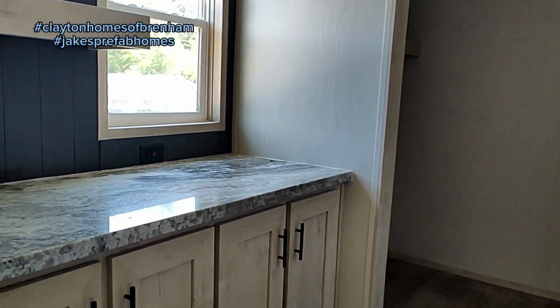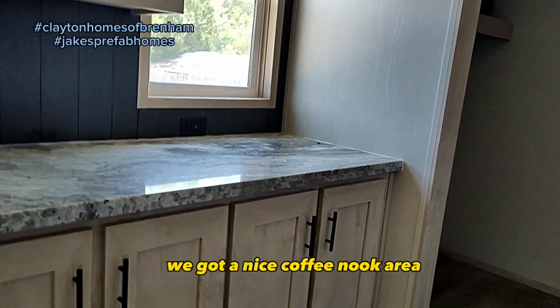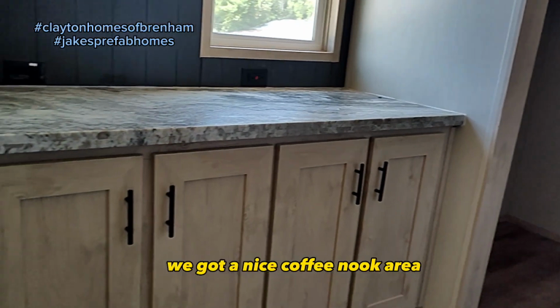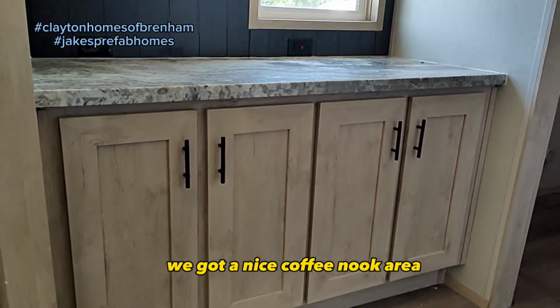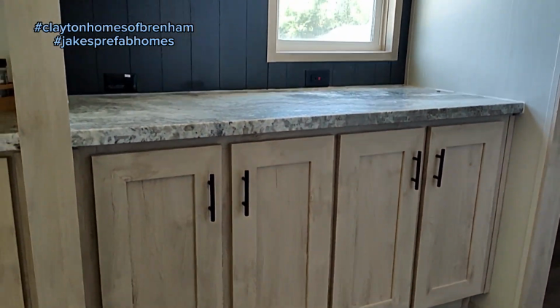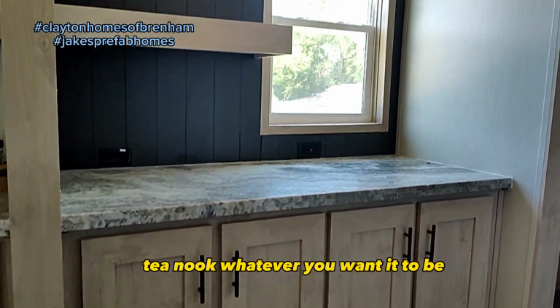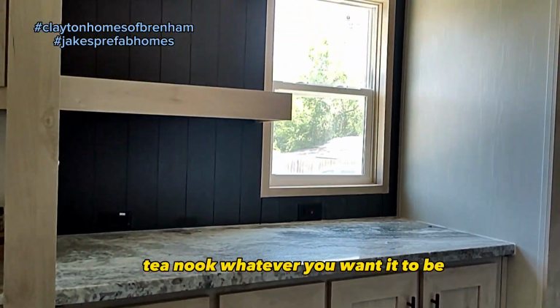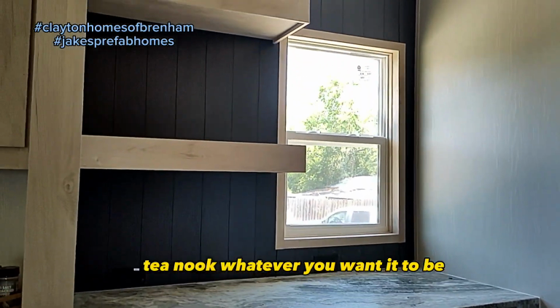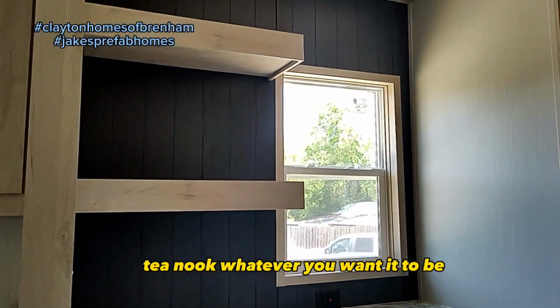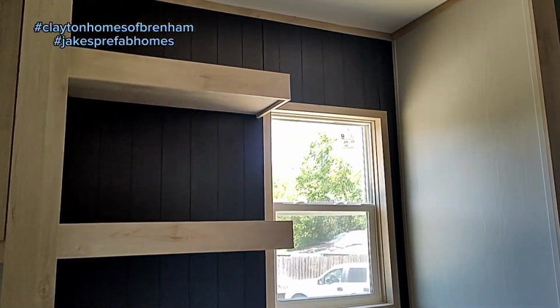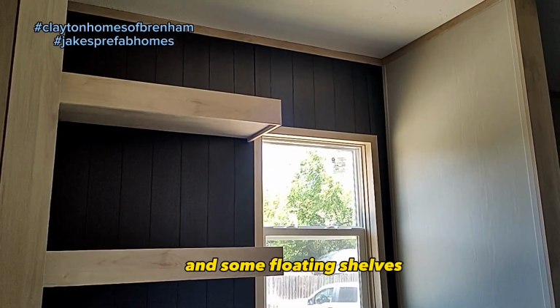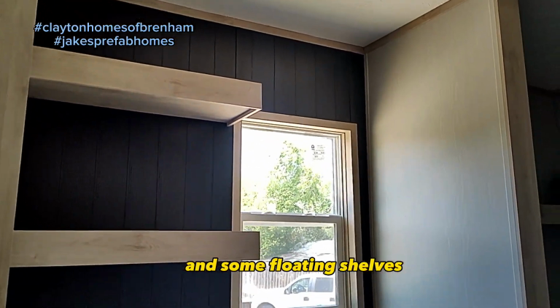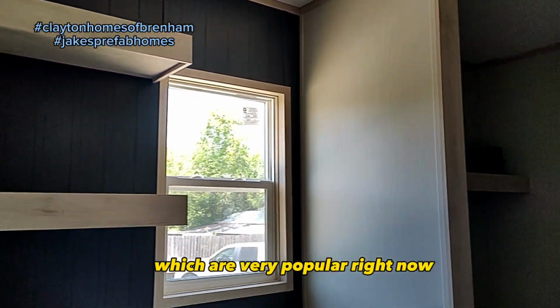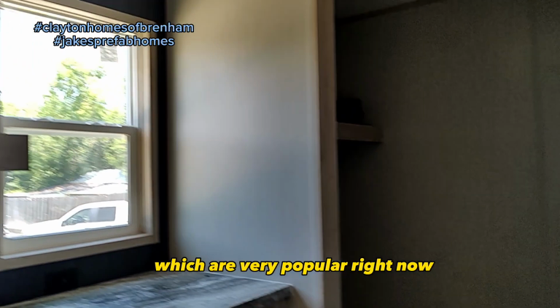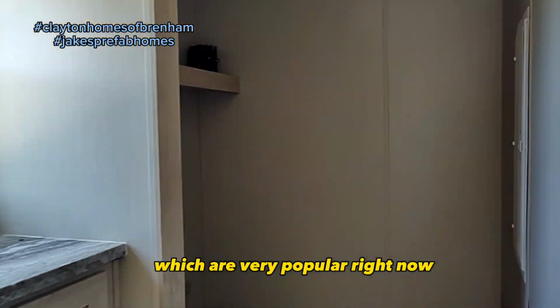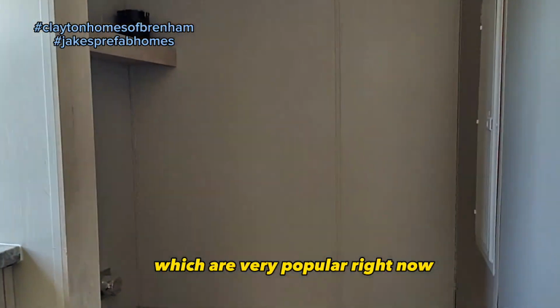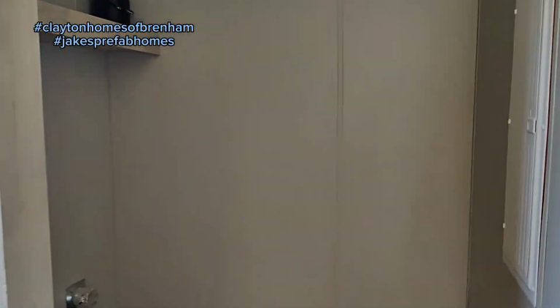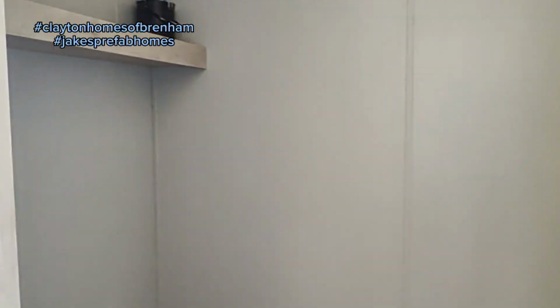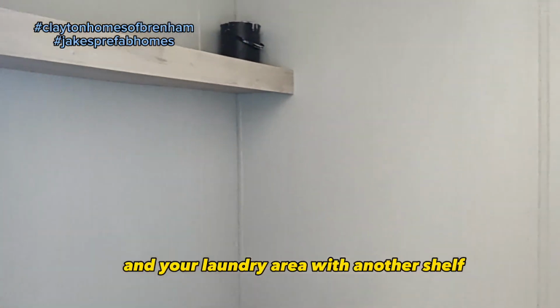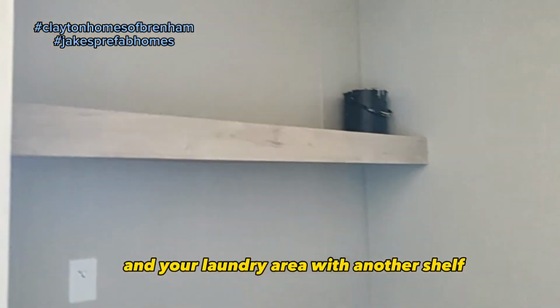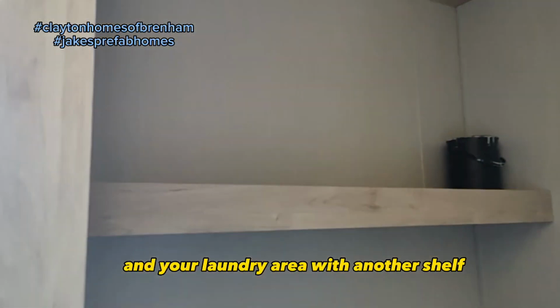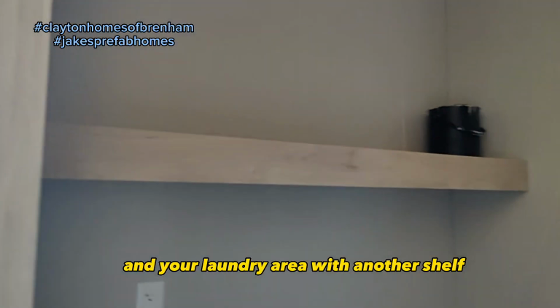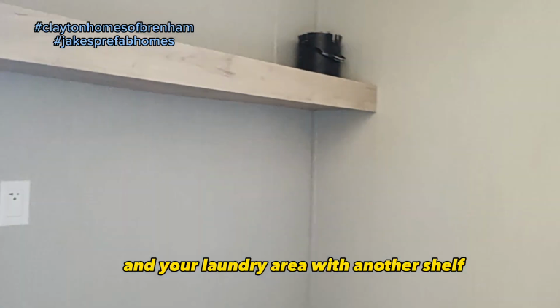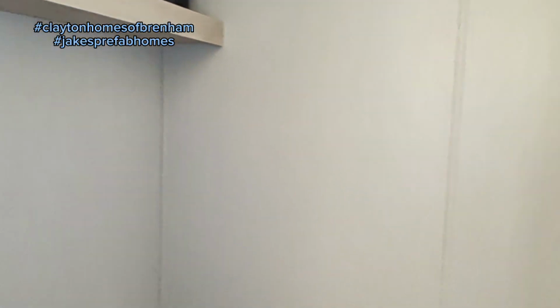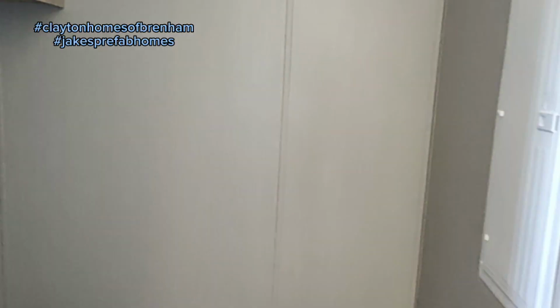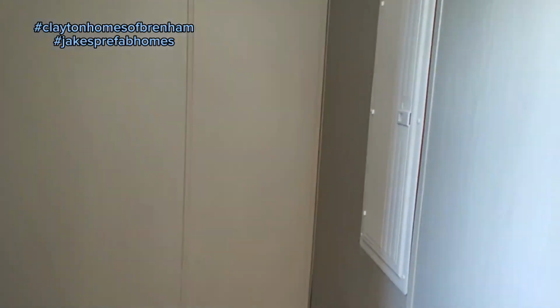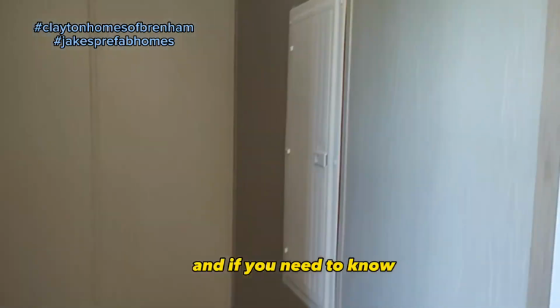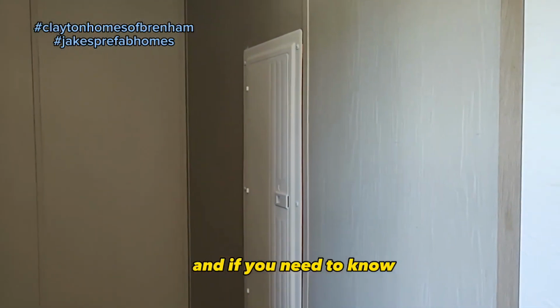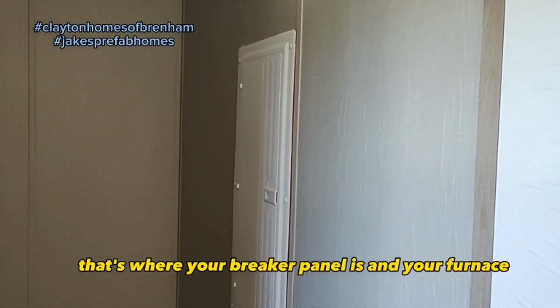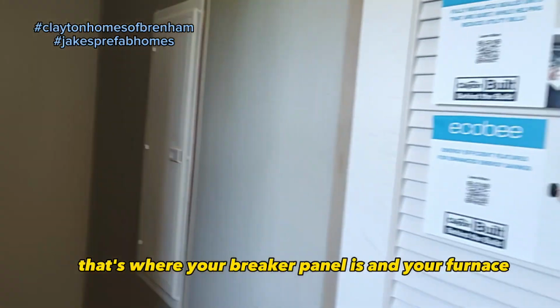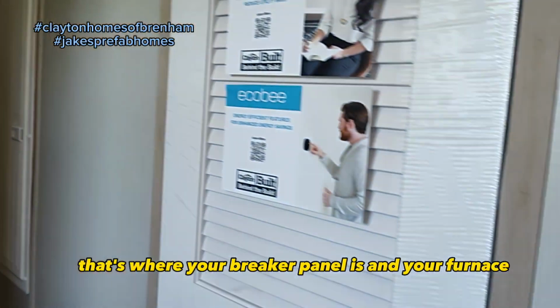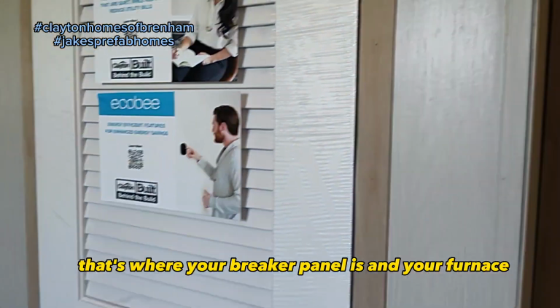We've got a nice coffee nook area — tea nook, whatever you want it to be — and some floating shelves, which are very popular right now. There's your laundry area with another shelf. And if you need to know, that's where your breaker panel is and your furnace.